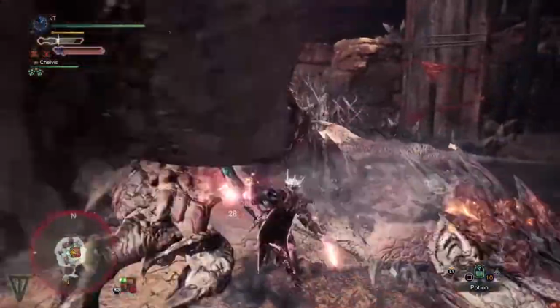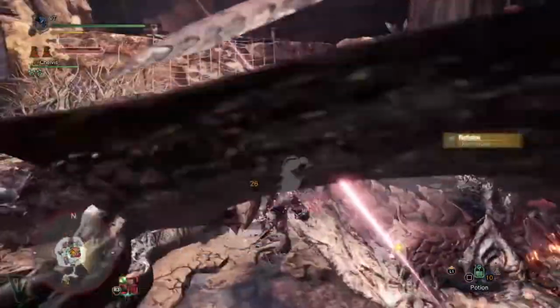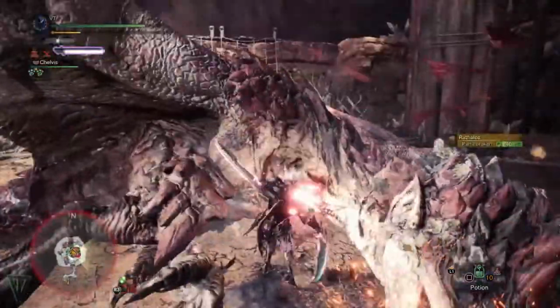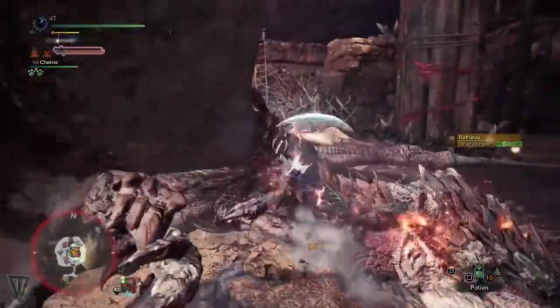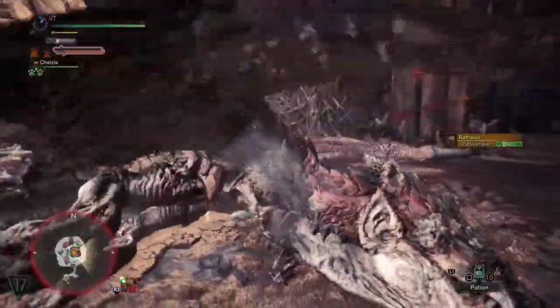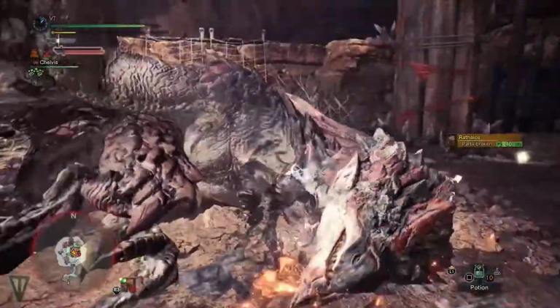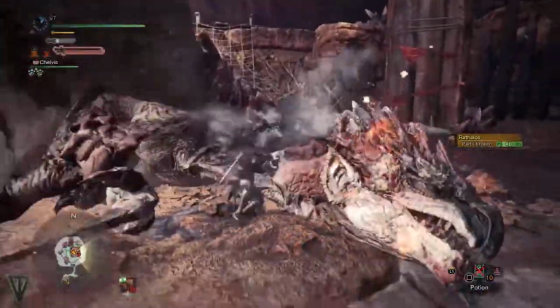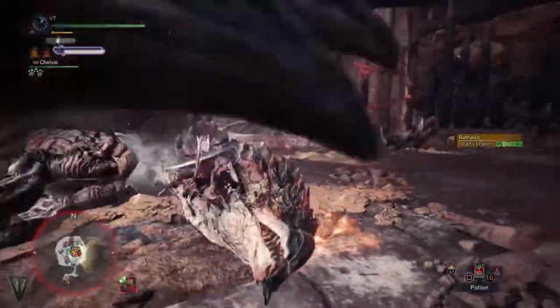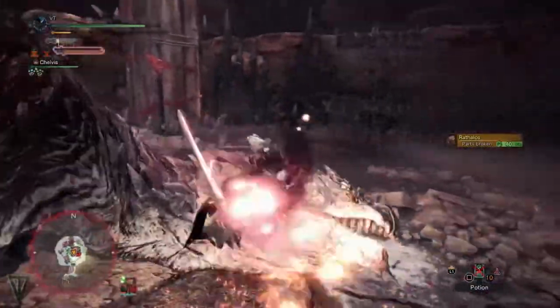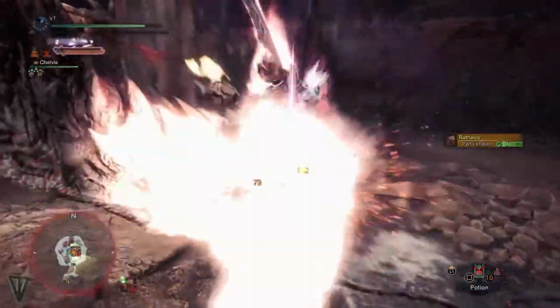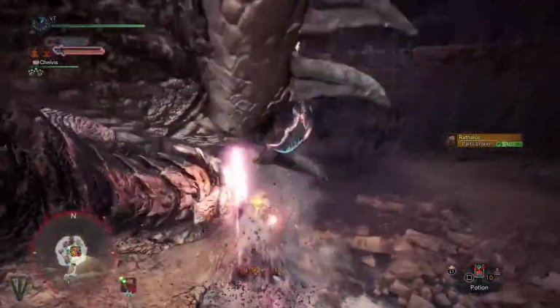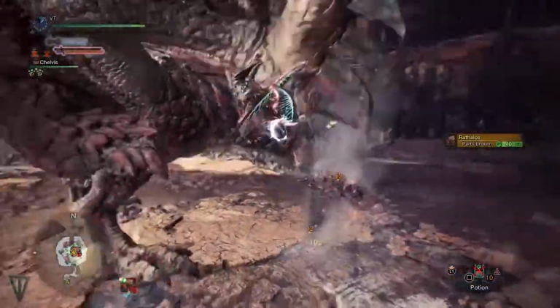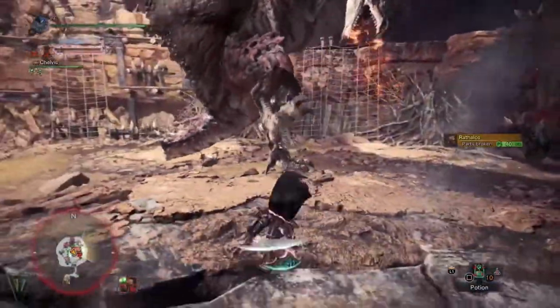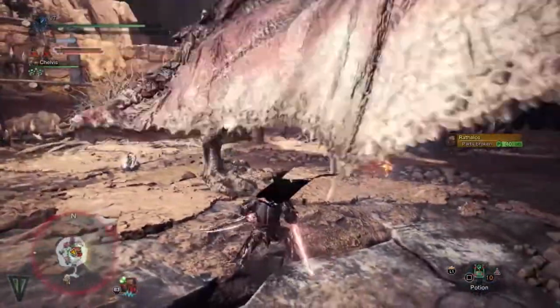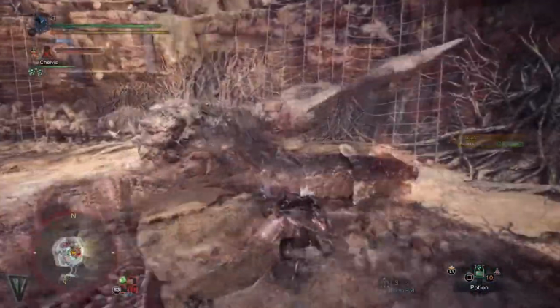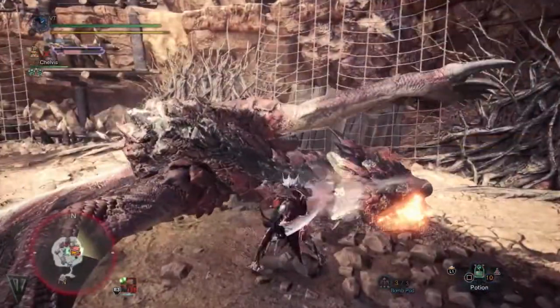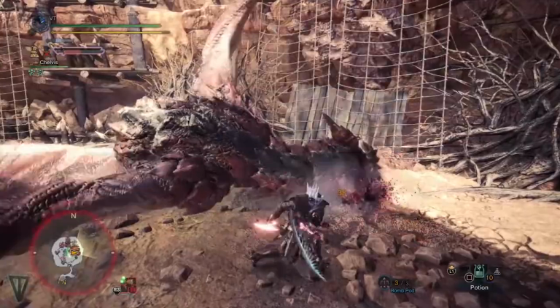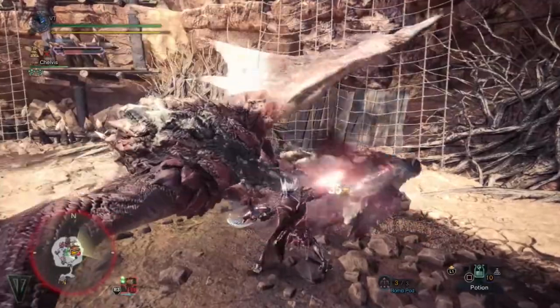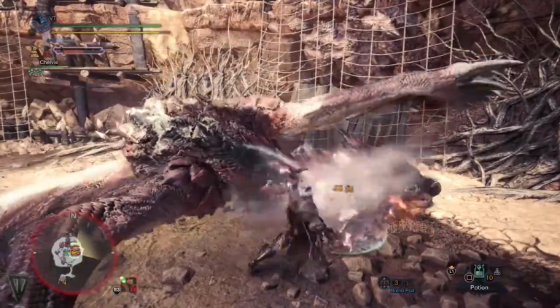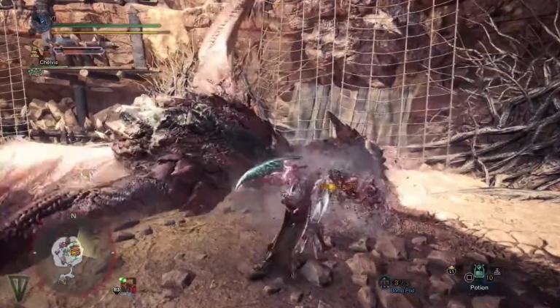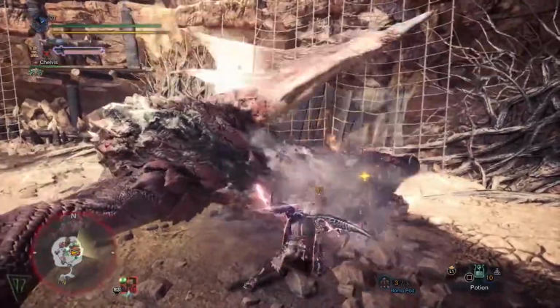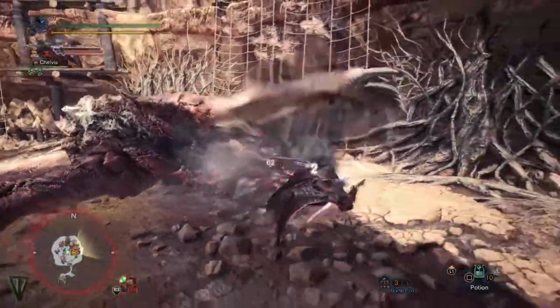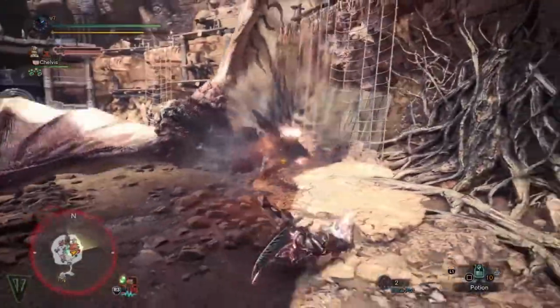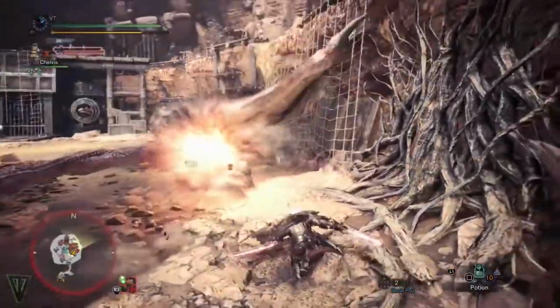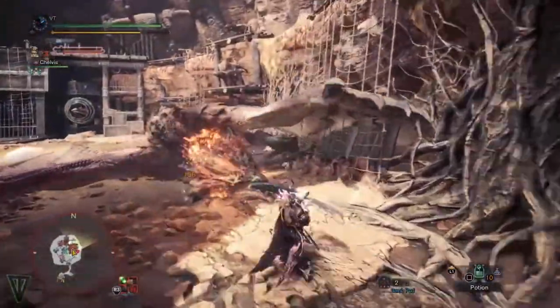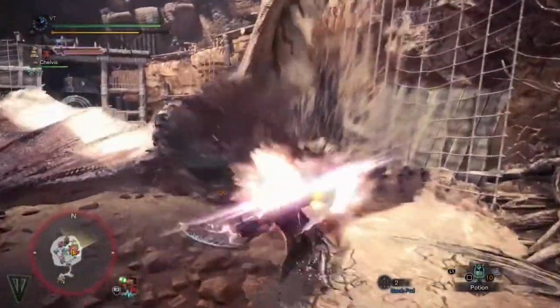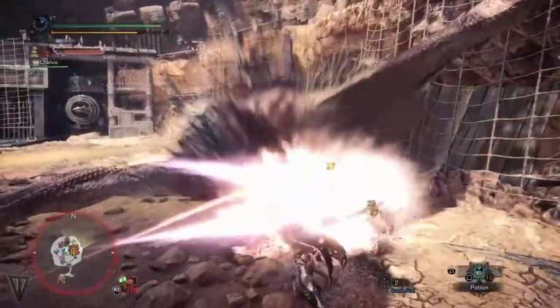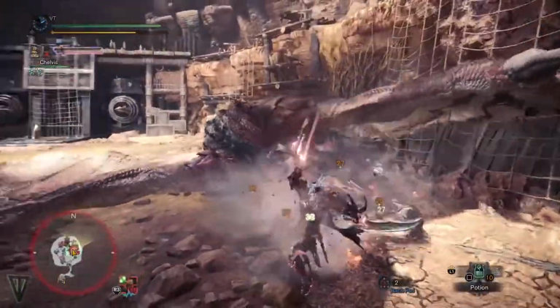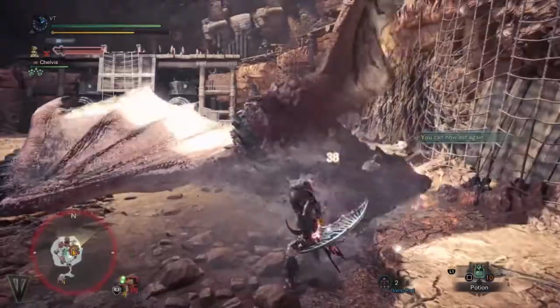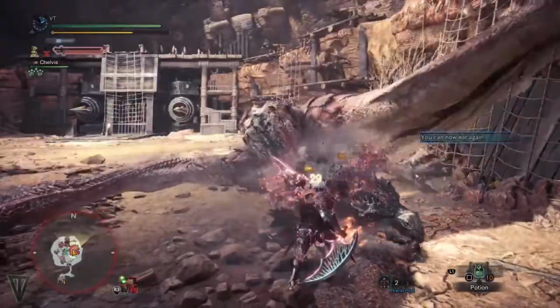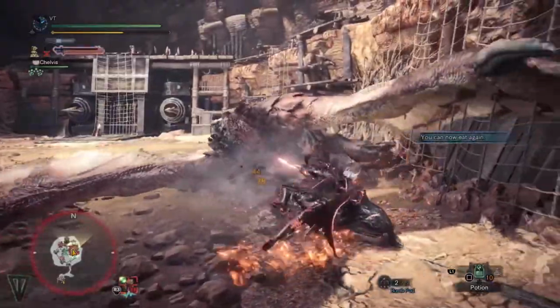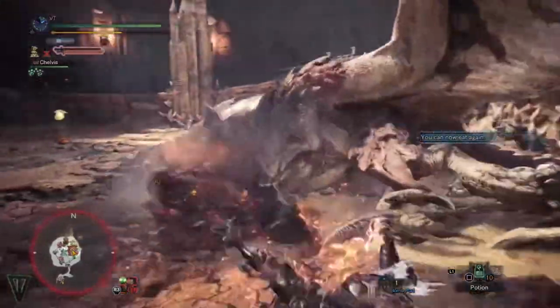The interesting thing about claw mounts and wall slams is that there is no cooldown. If you are able to get onto a monster and run it into a wall, so long as it isn't enraged, you can knock it into a wall repeatedly until it eventually becomes enraged and you can no longer do so.